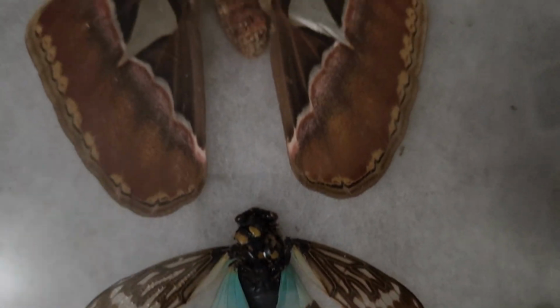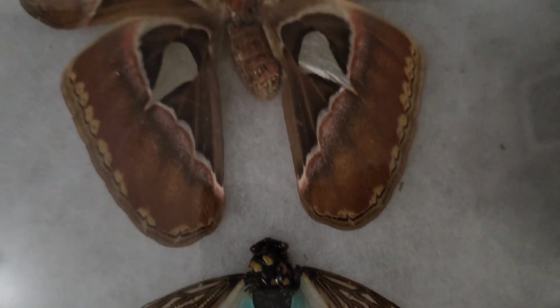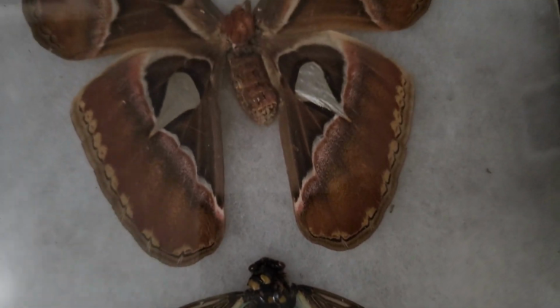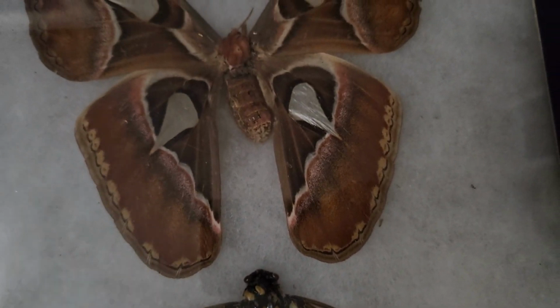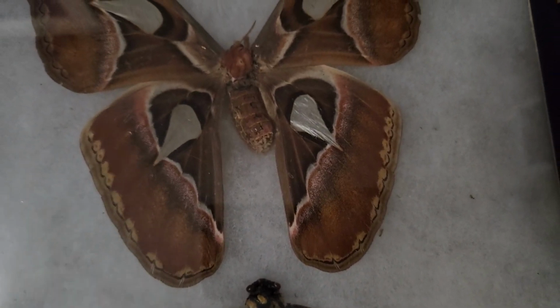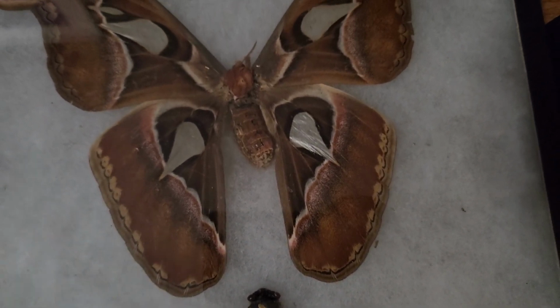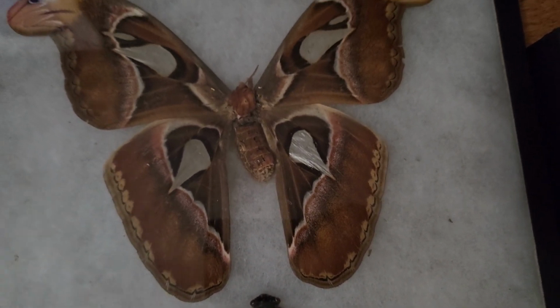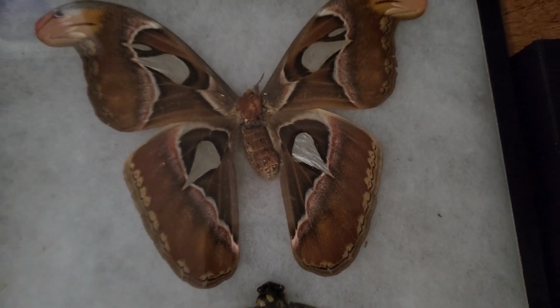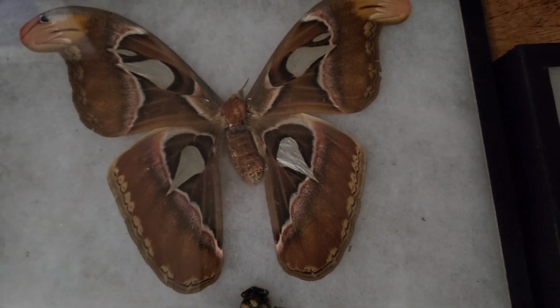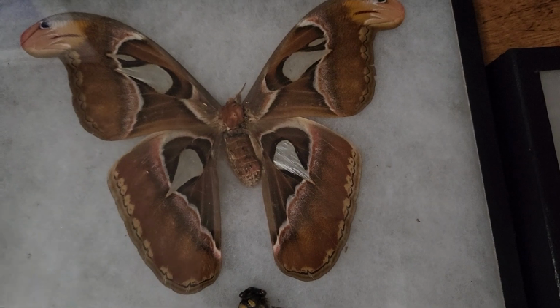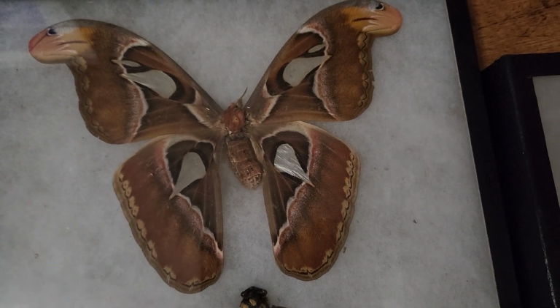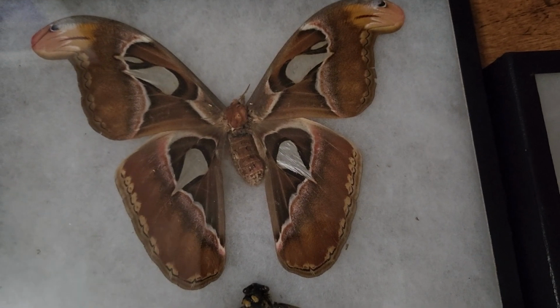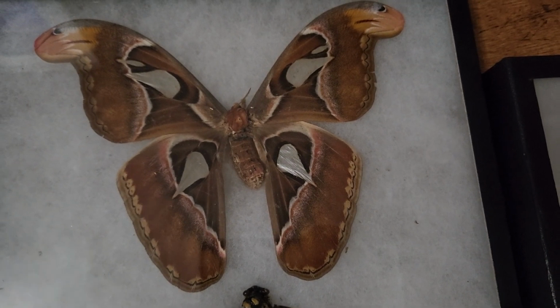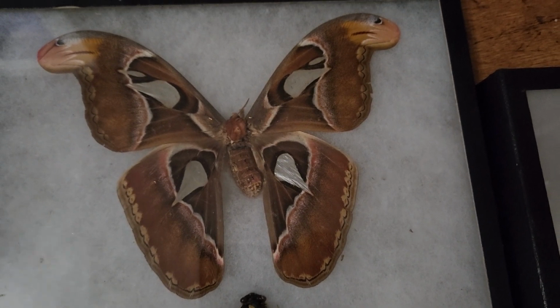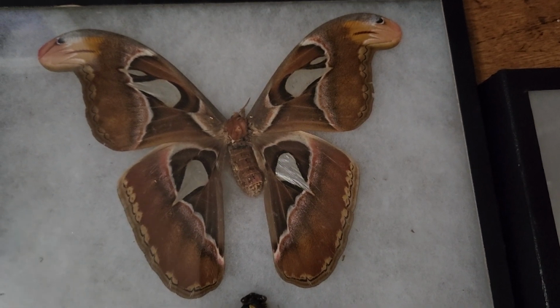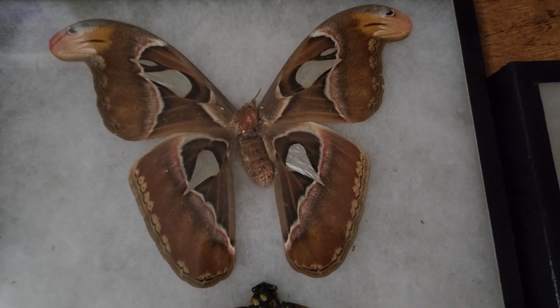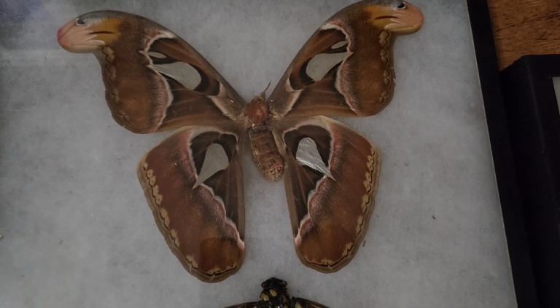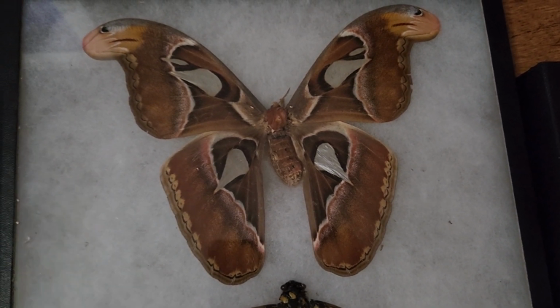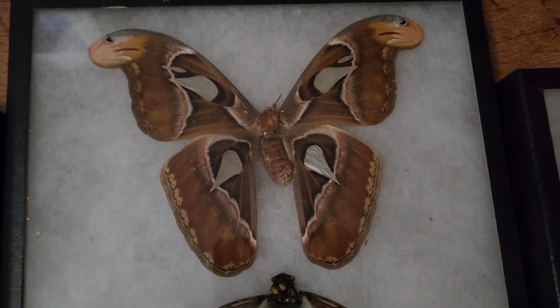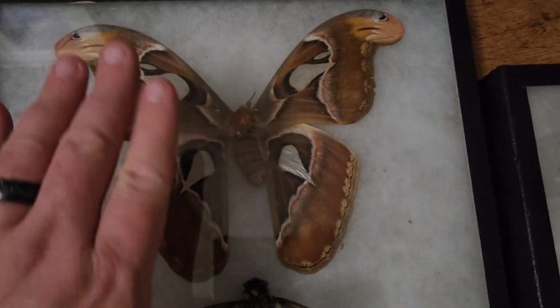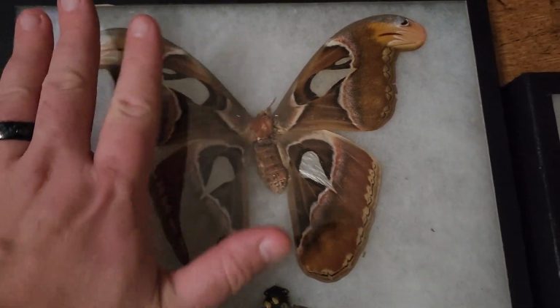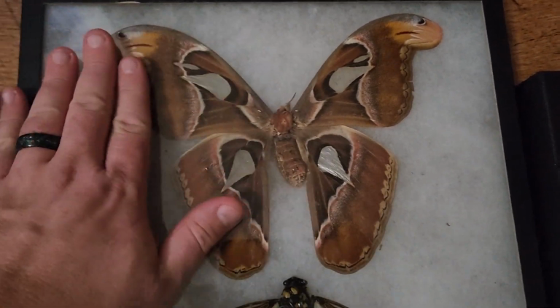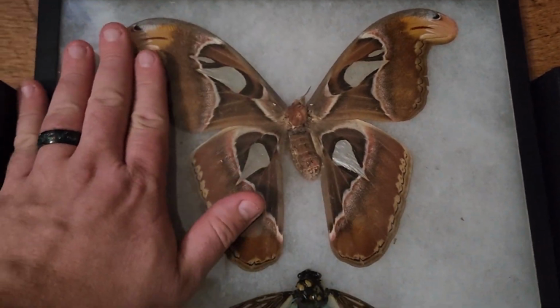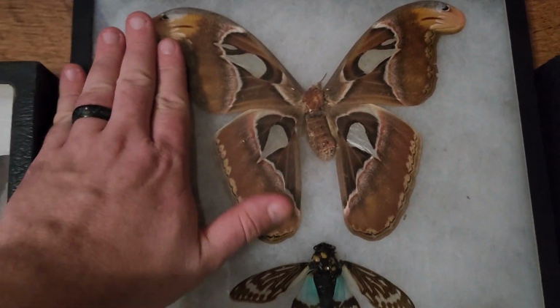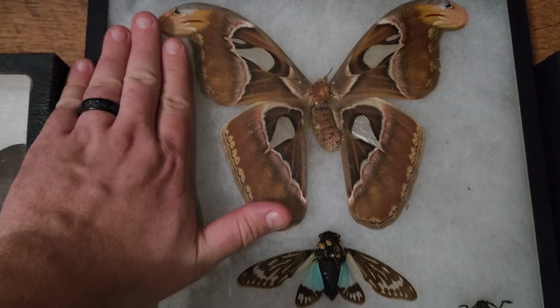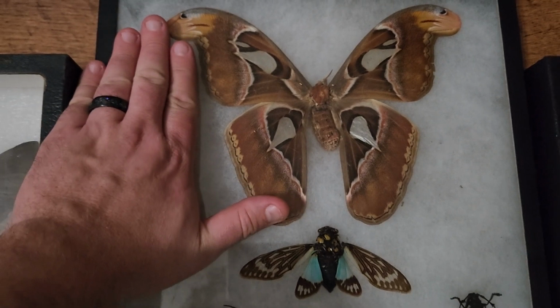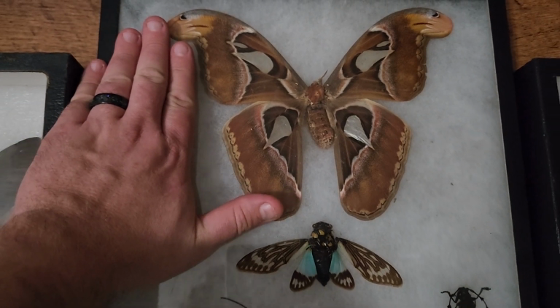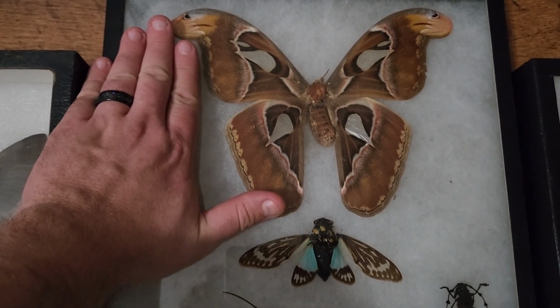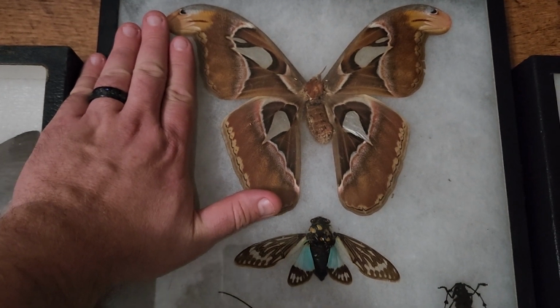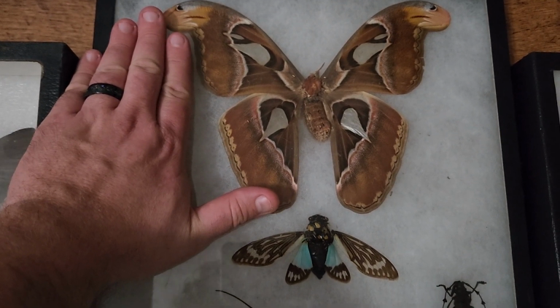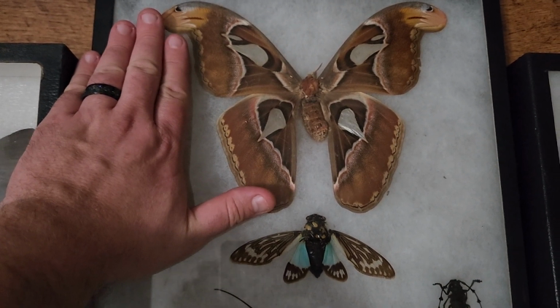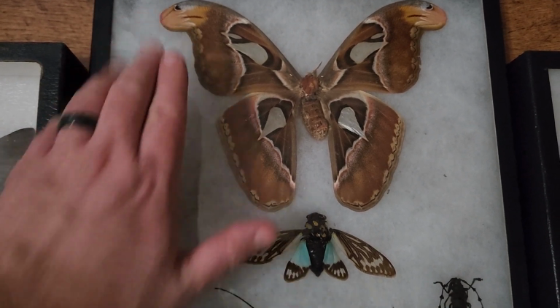This is one of the largest moths in the world. That's an atlas moth. You can see — here's my hand, there's the atlas moth. Pretty big.